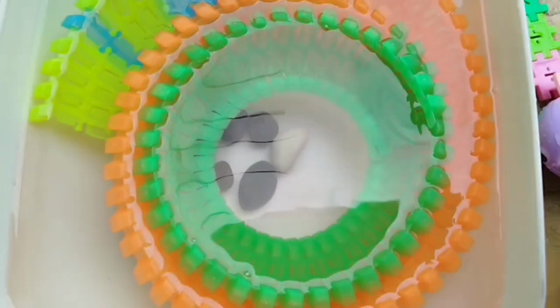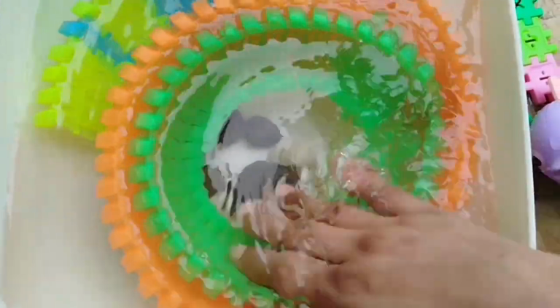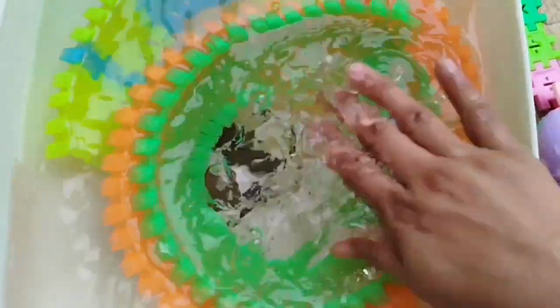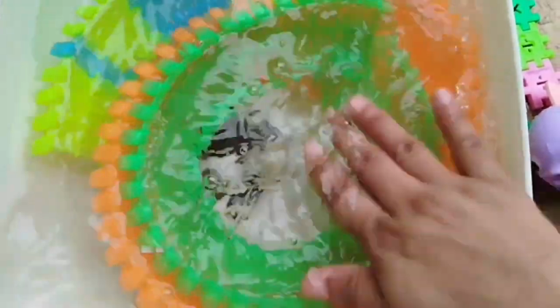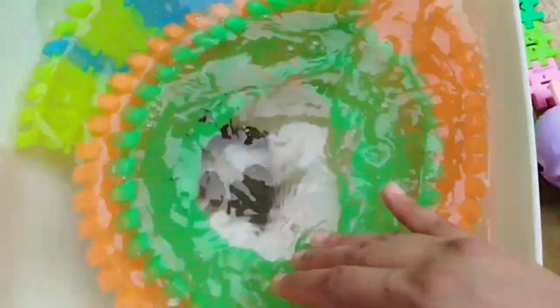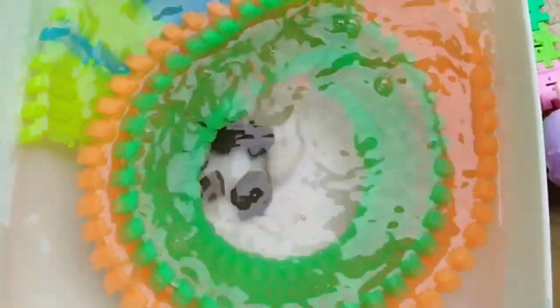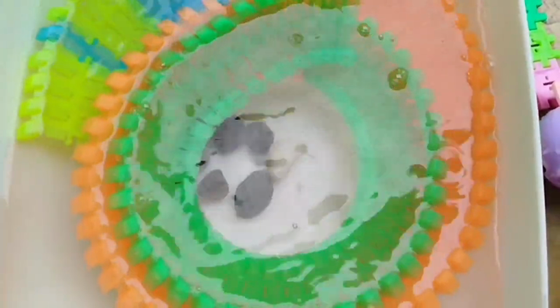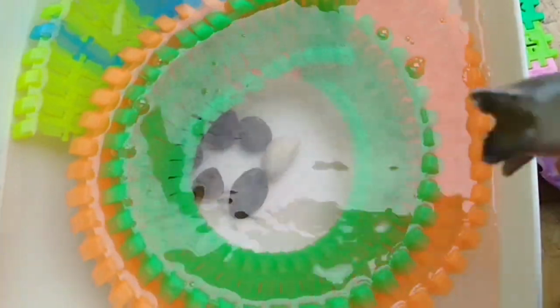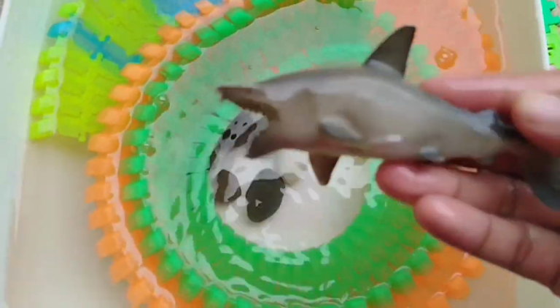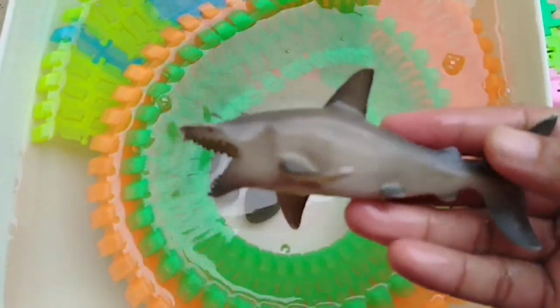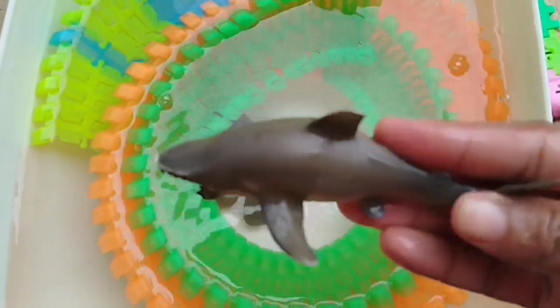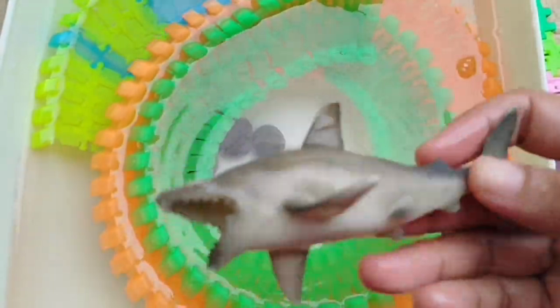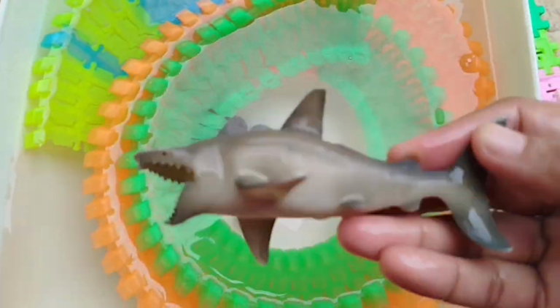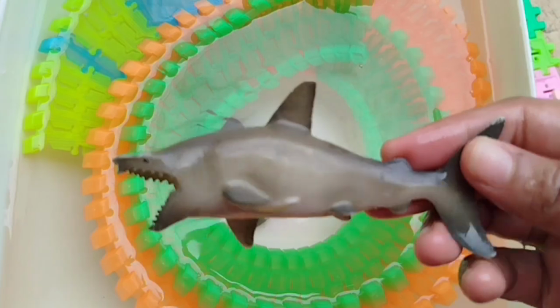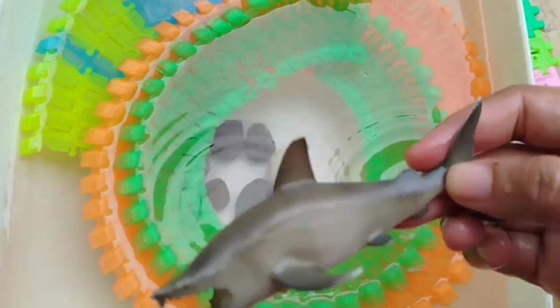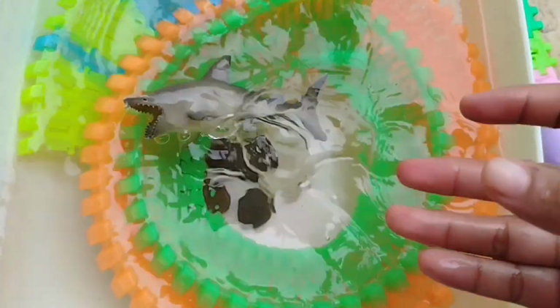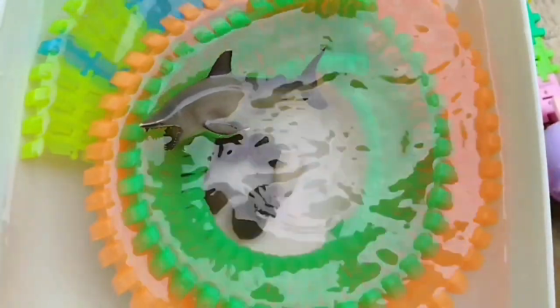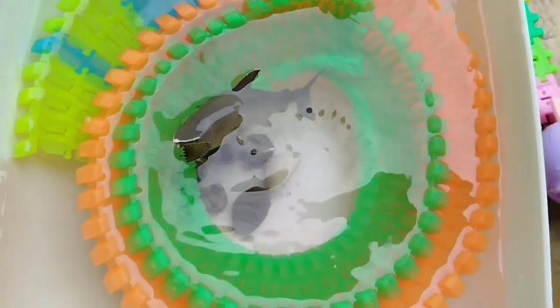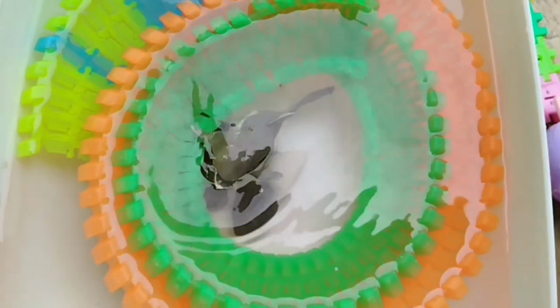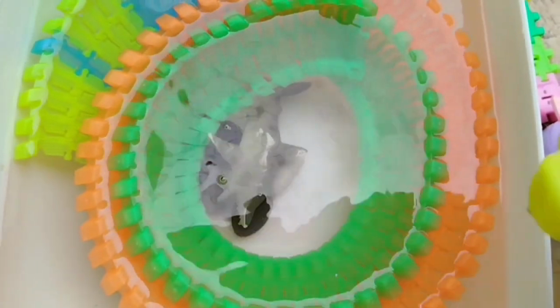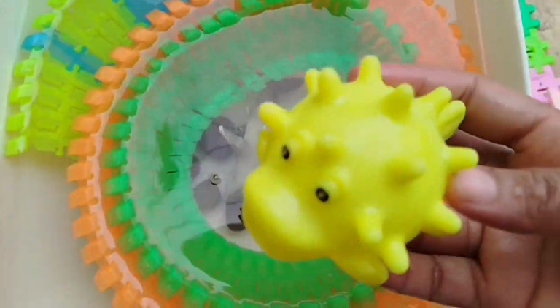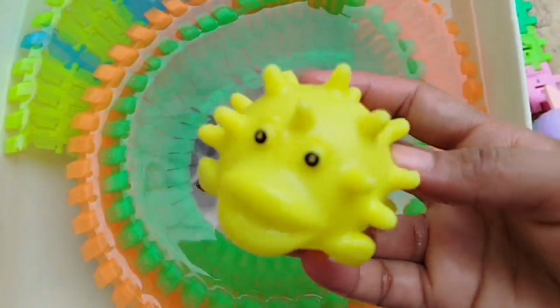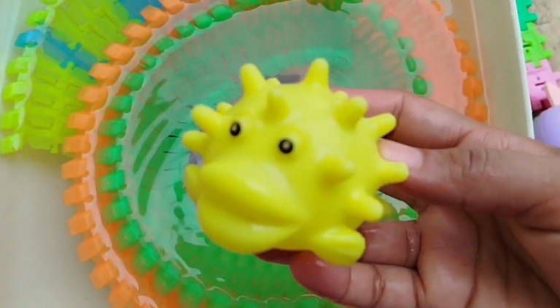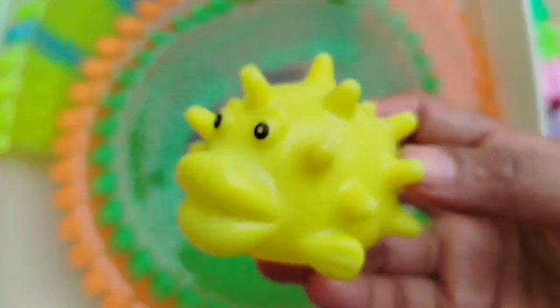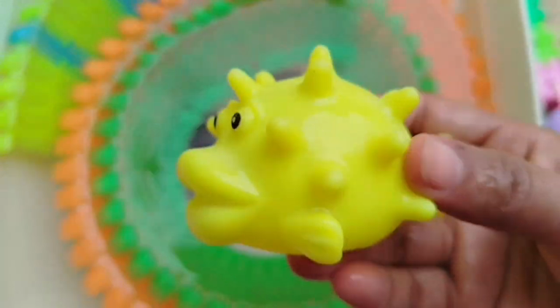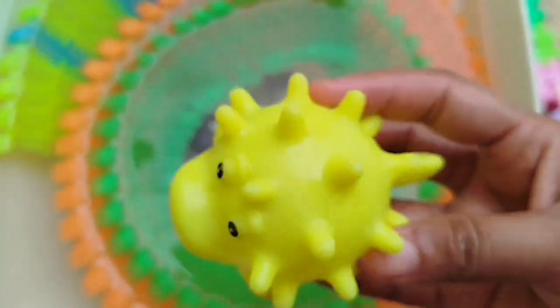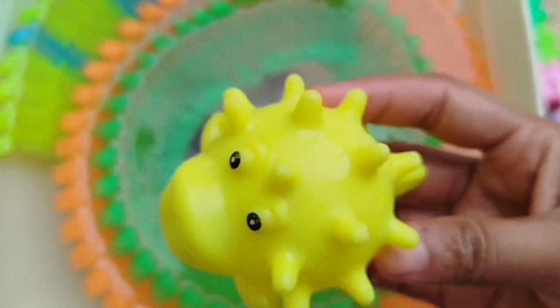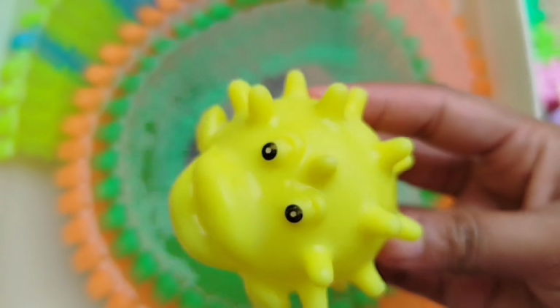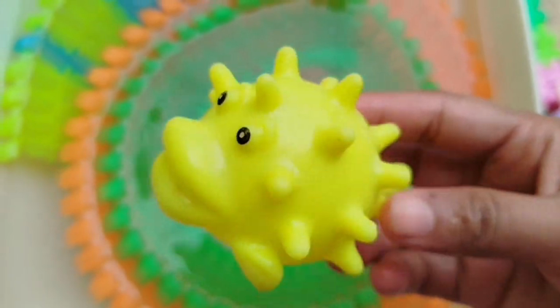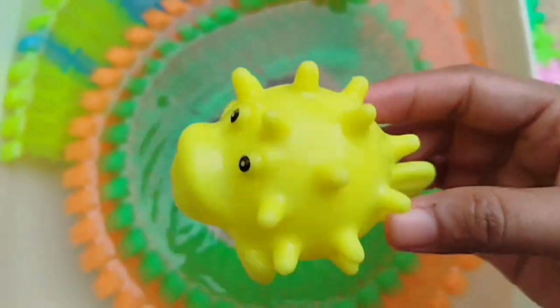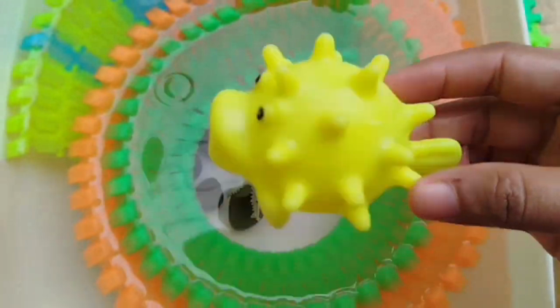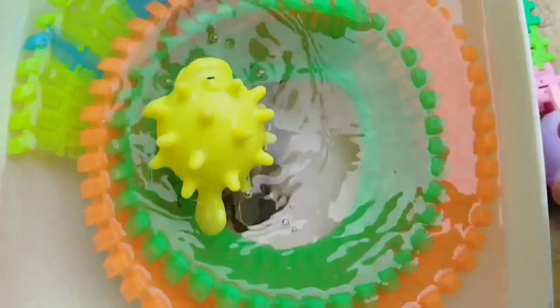Today we have a lot of sea animal toys. The first one is a shark. A puffer fish. This is a puffer fish.